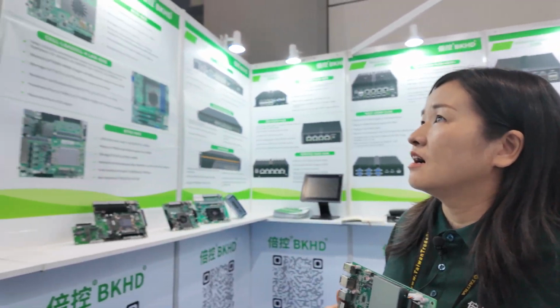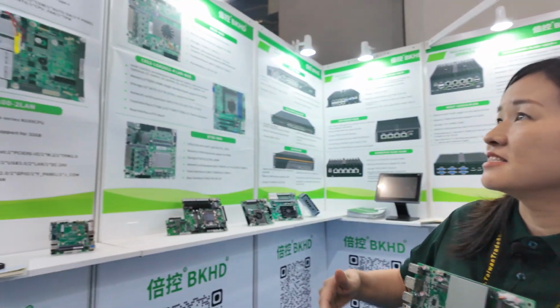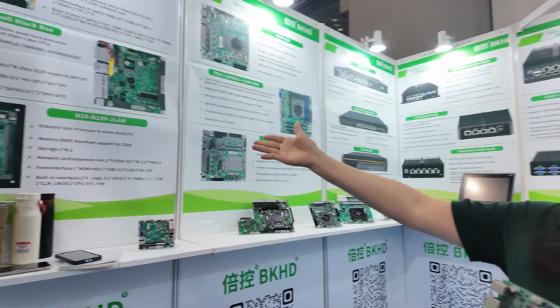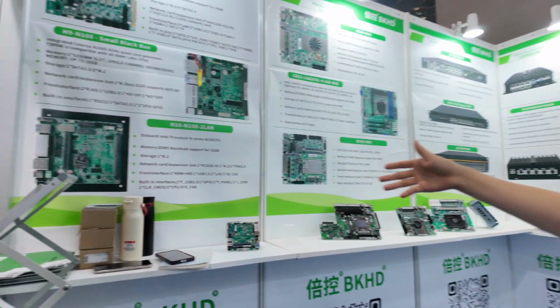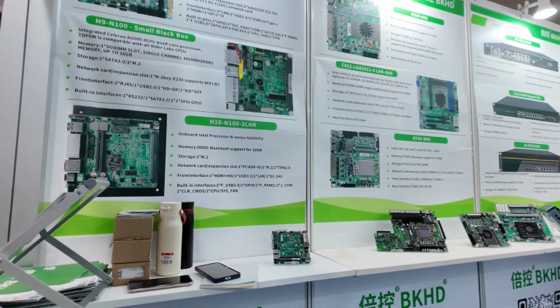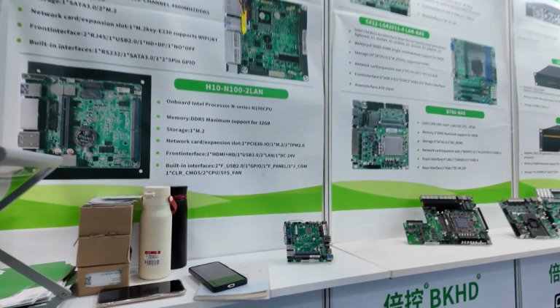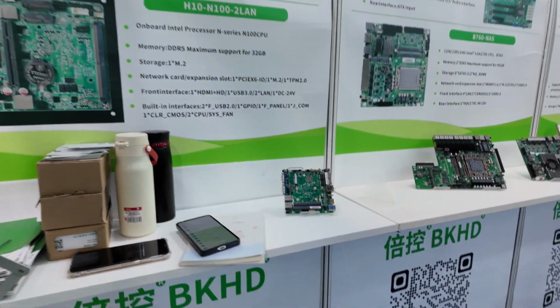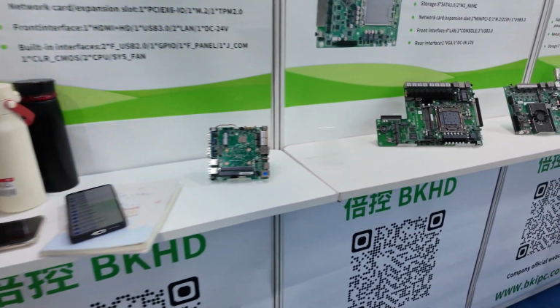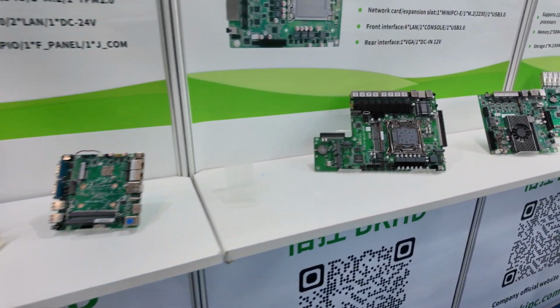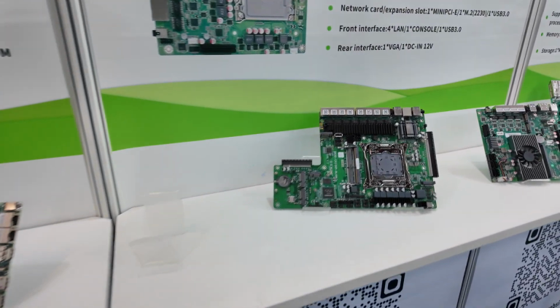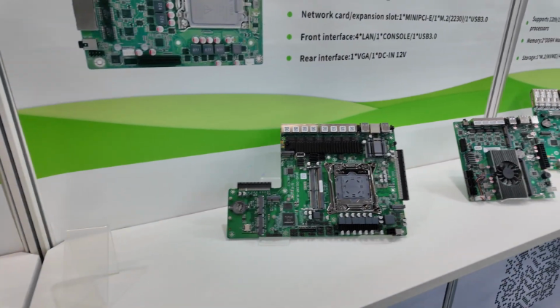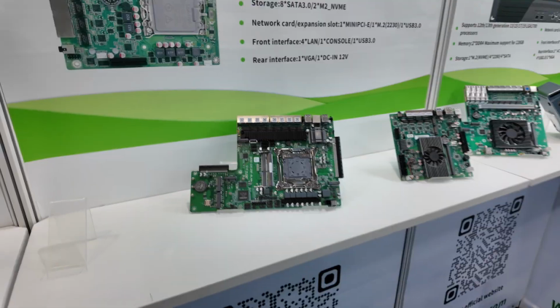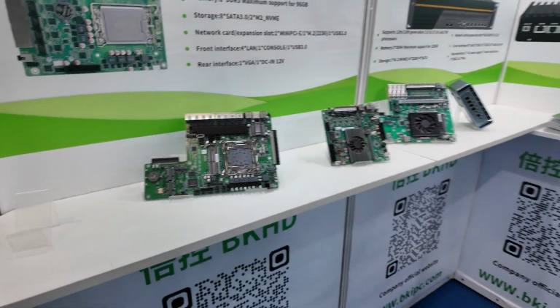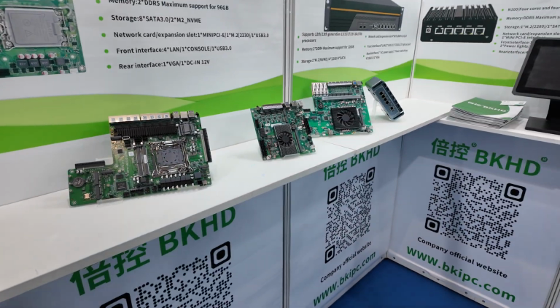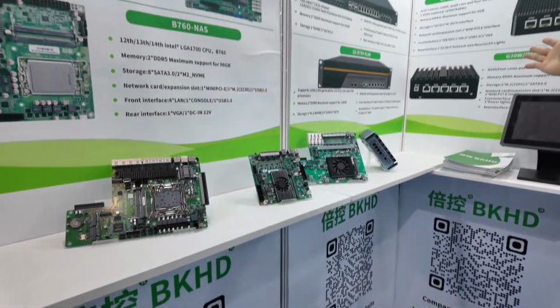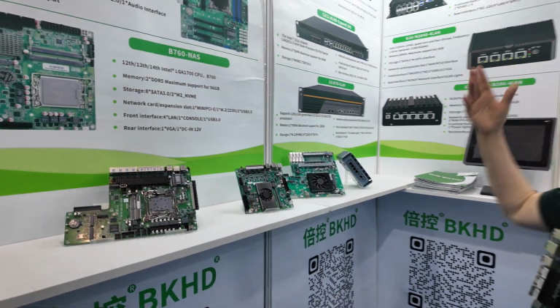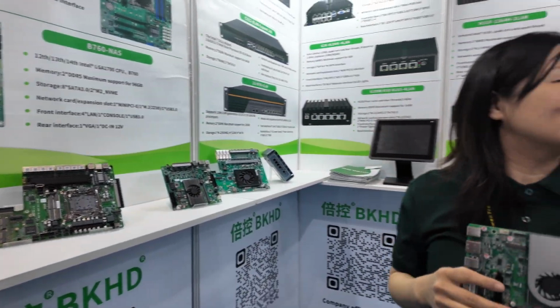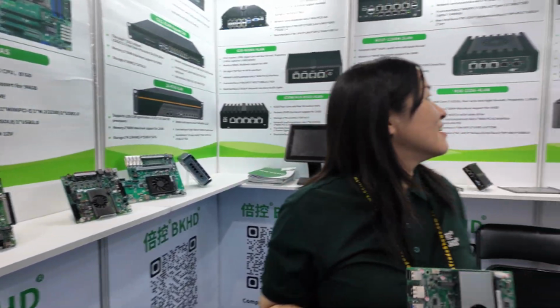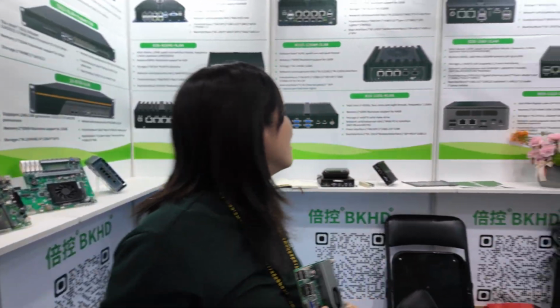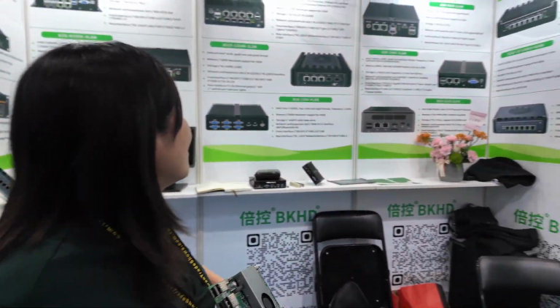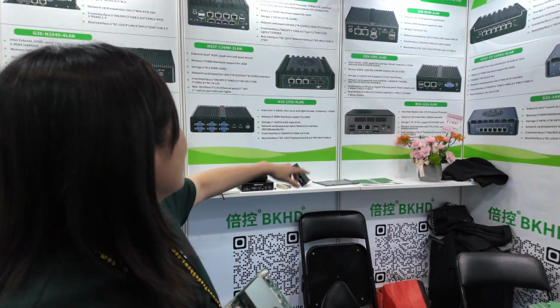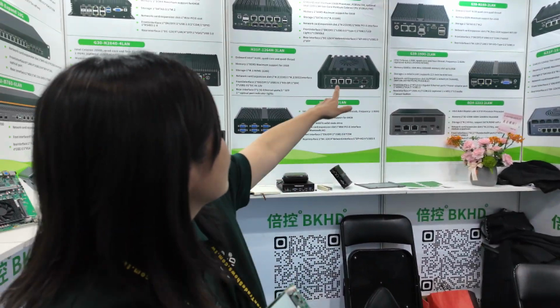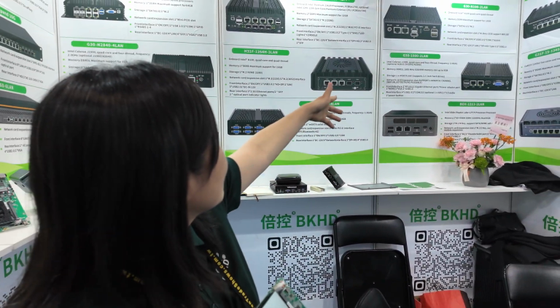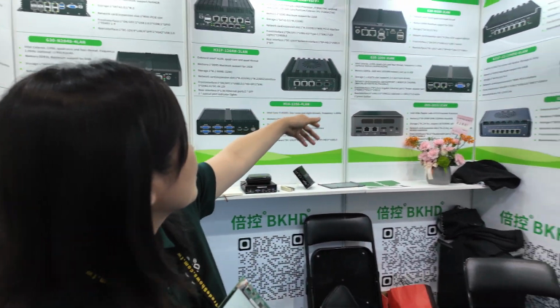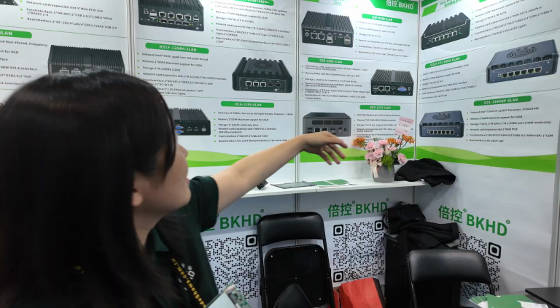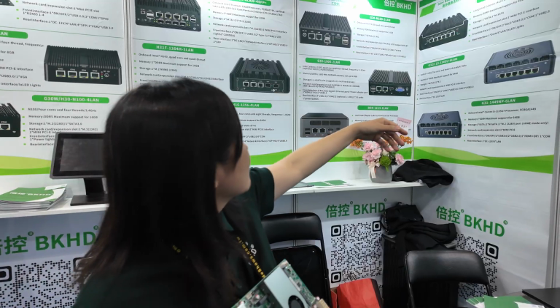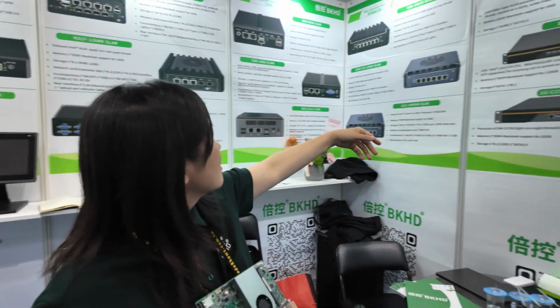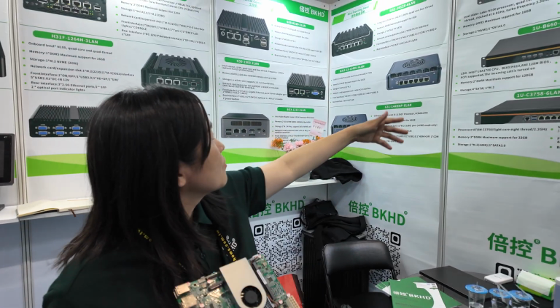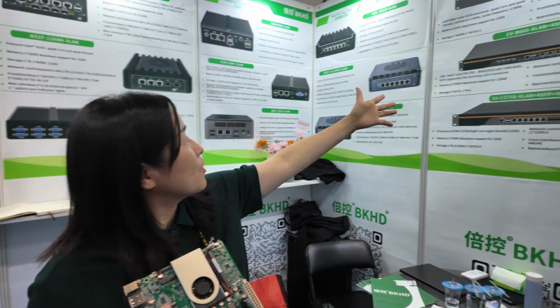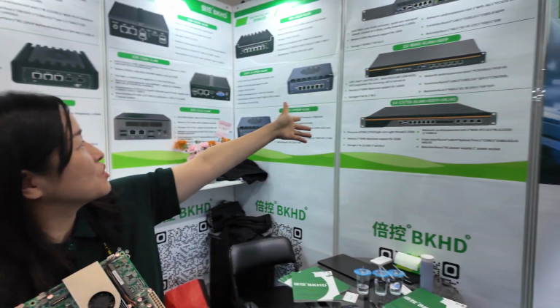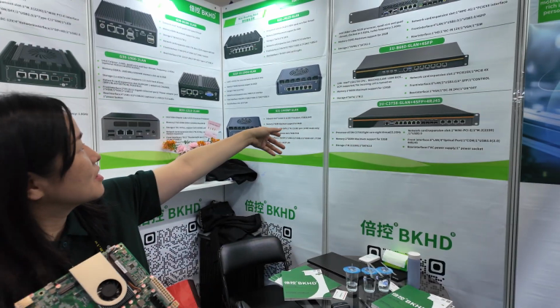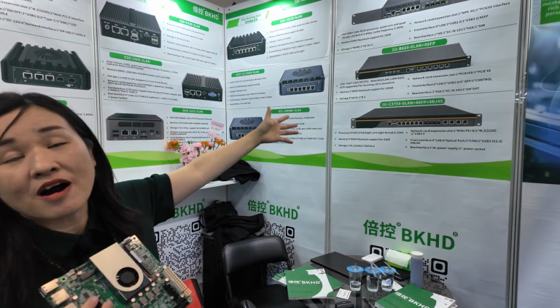All right. This is a router host, and a mini host — mini PC. And this is an industrial computer, and one new remote.